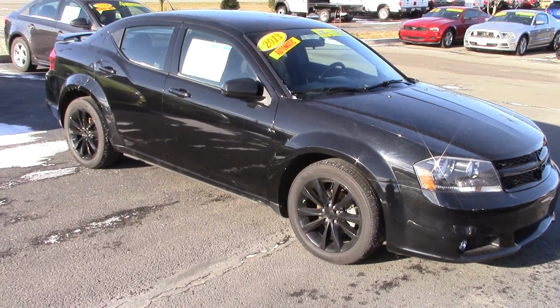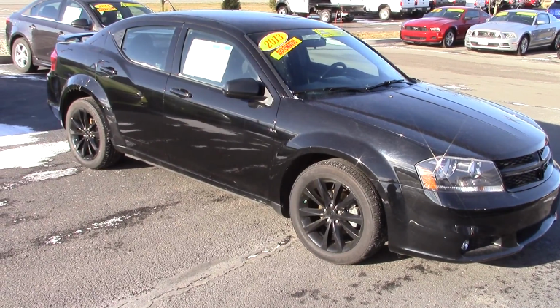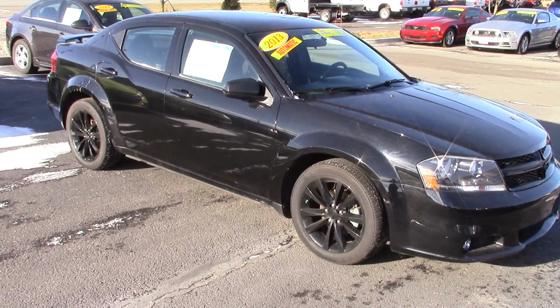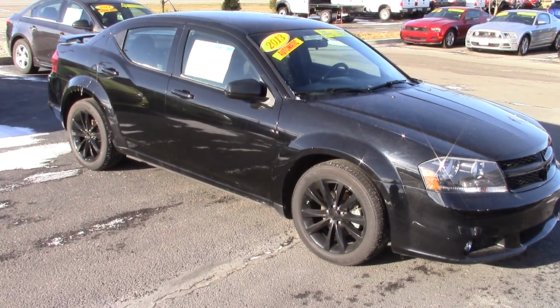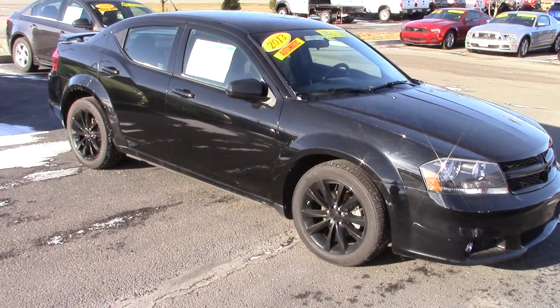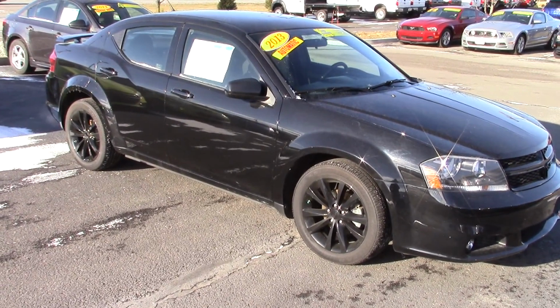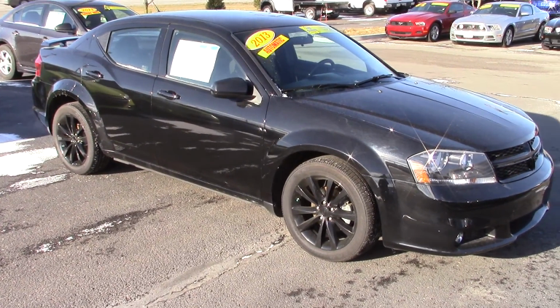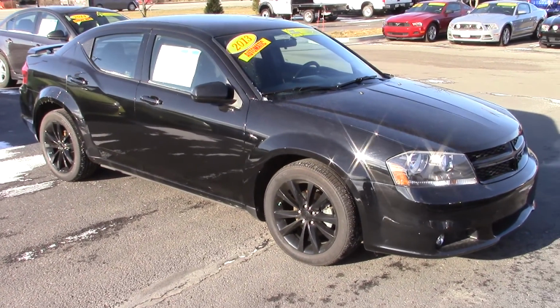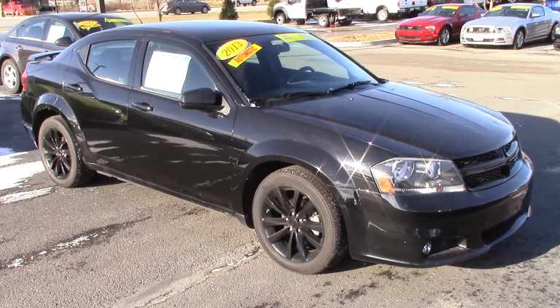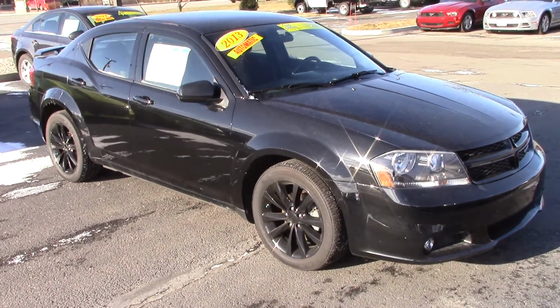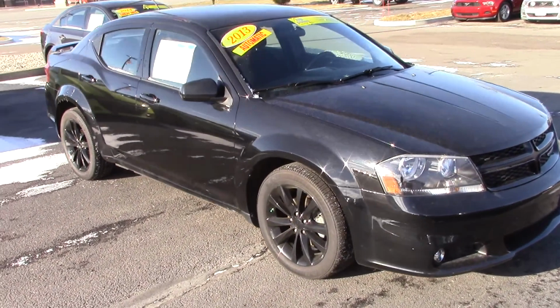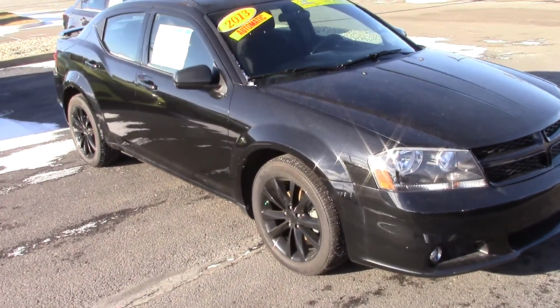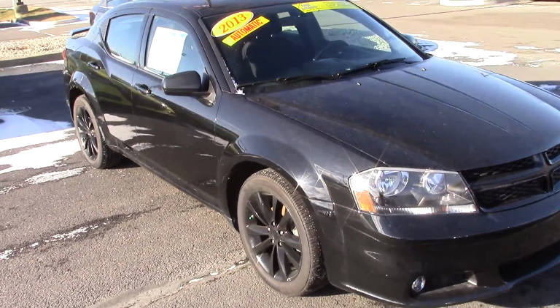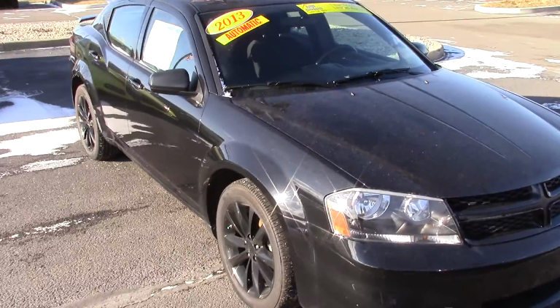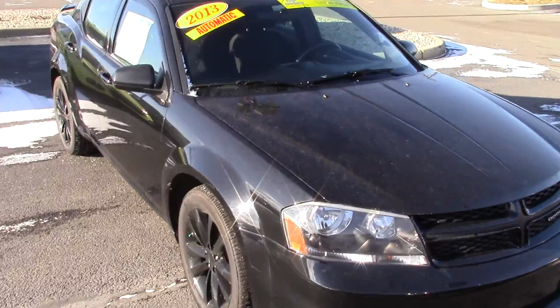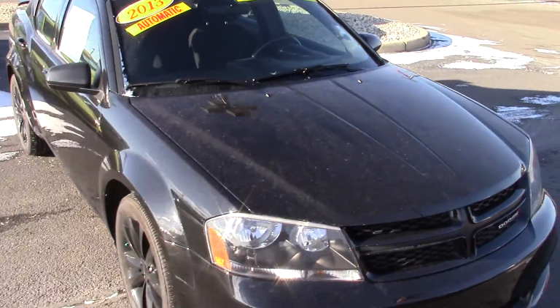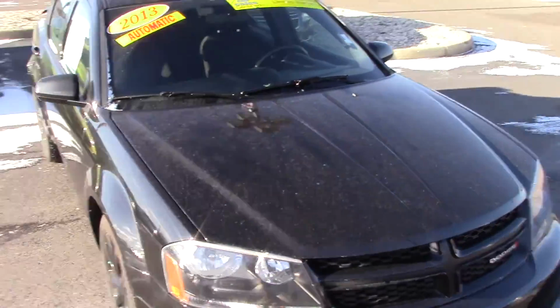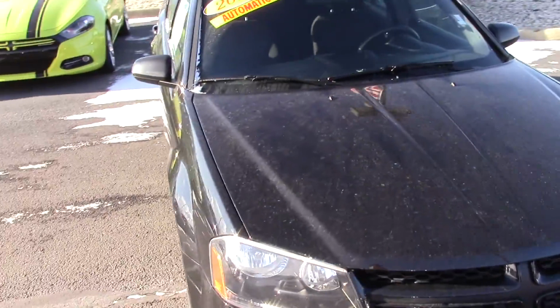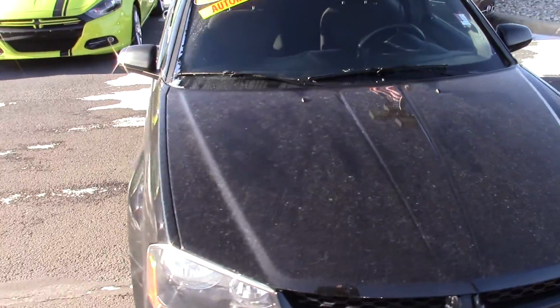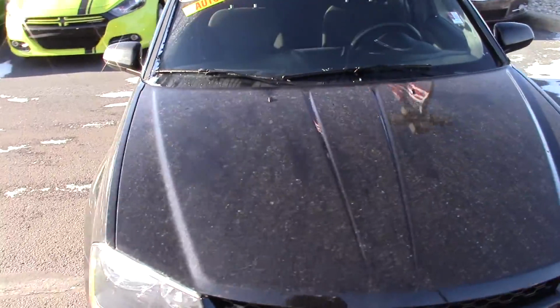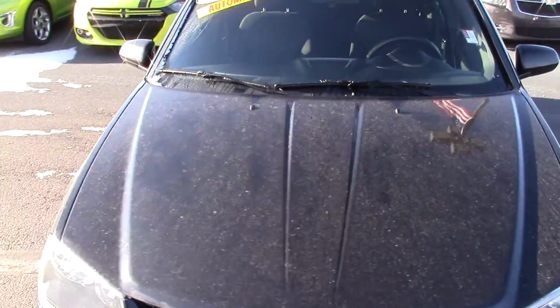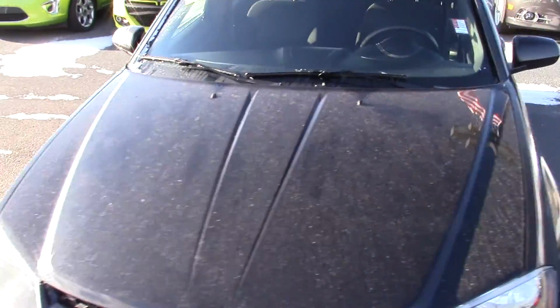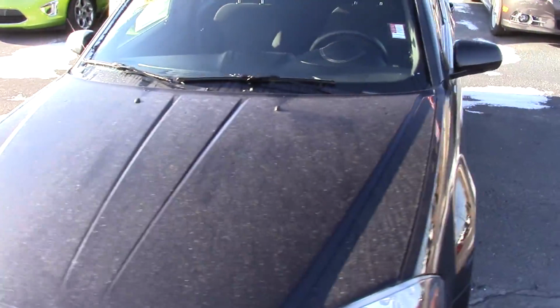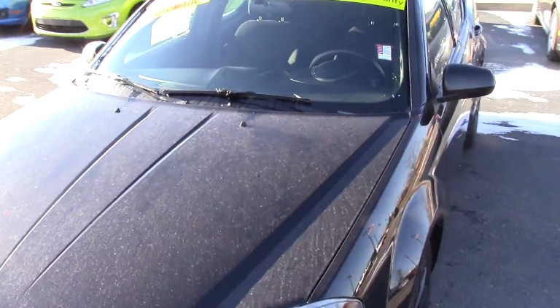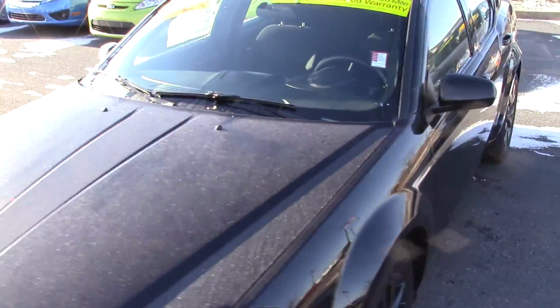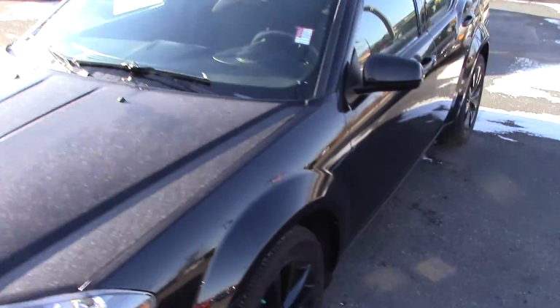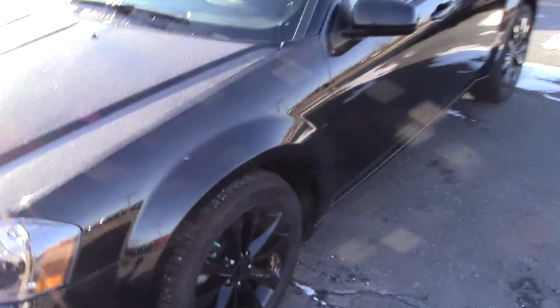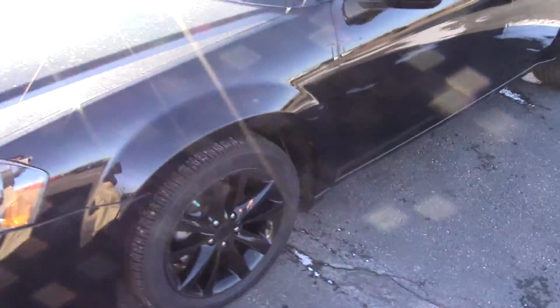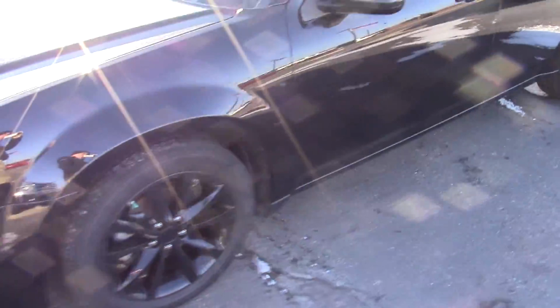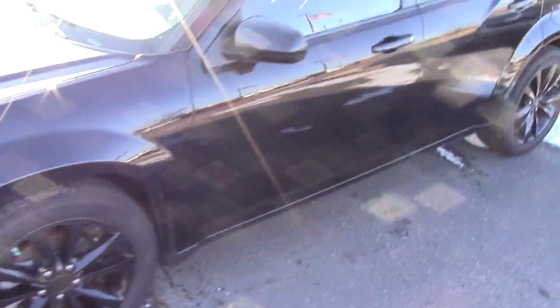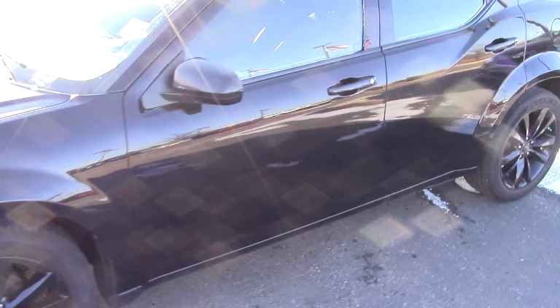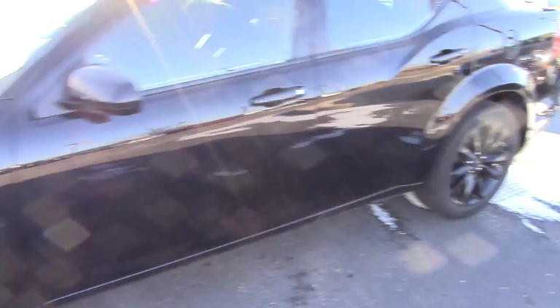Here's a quick video of this 2013 Dodge Avenger that you inquired about. It is a certified vehicle. It has been through our service shop and does come with a limited powertrain warranty on it.